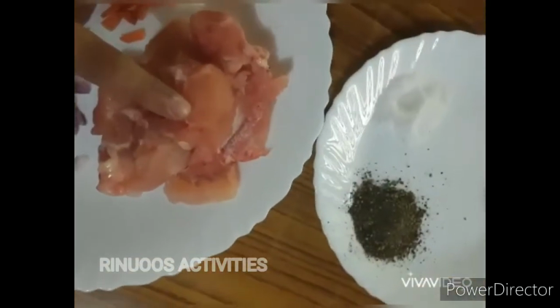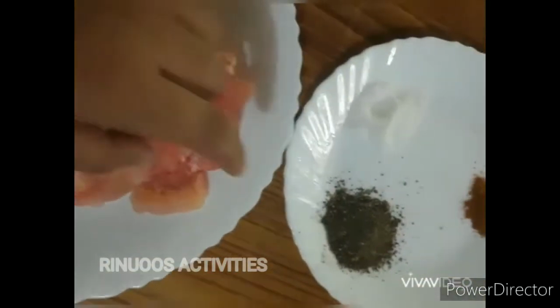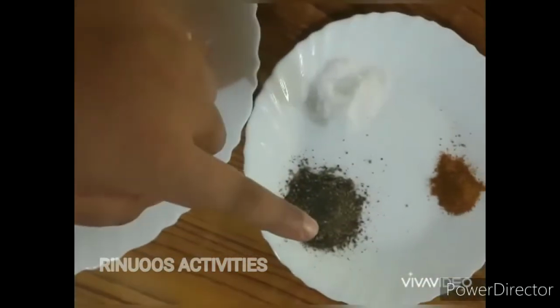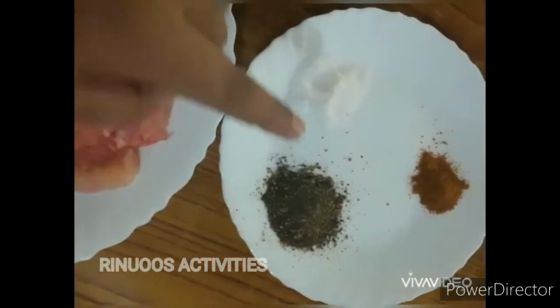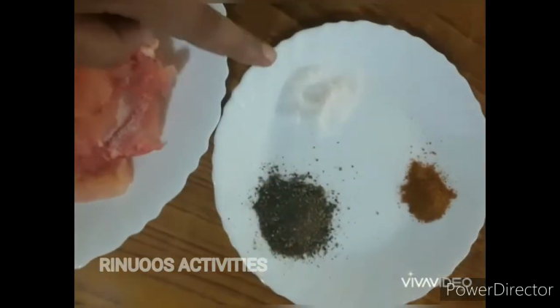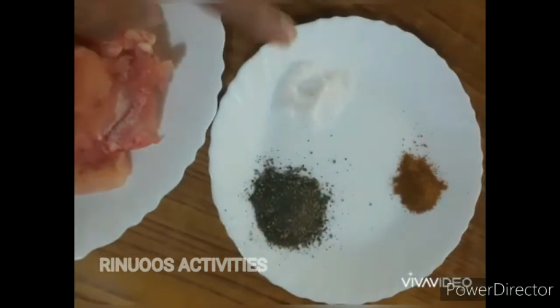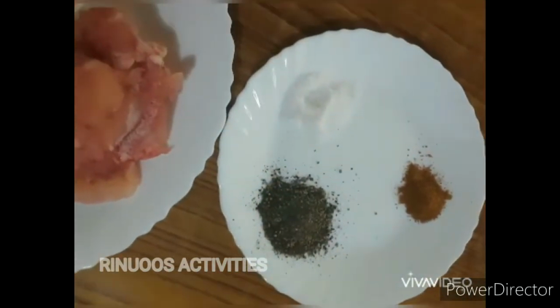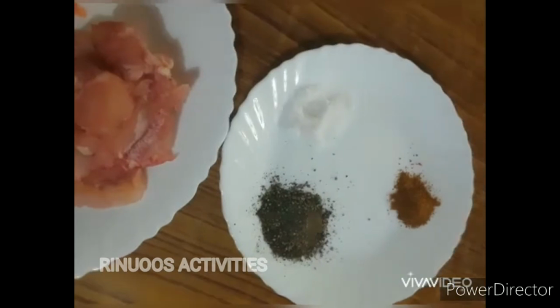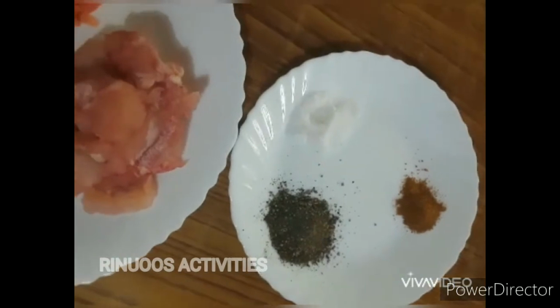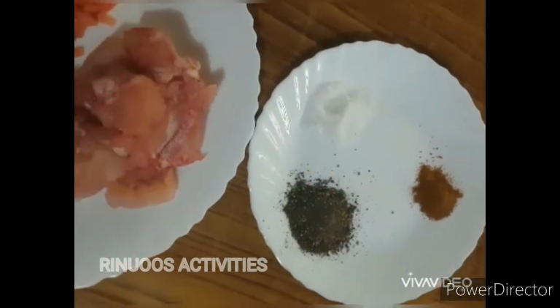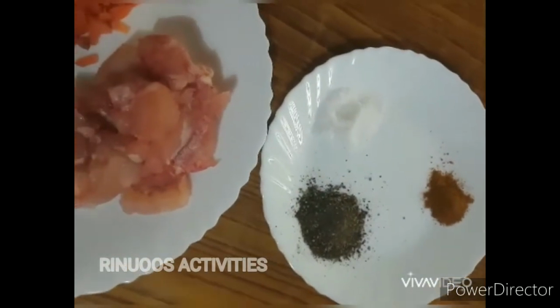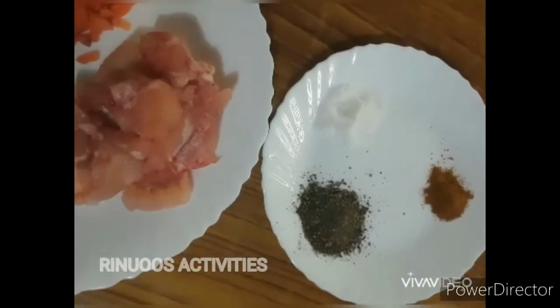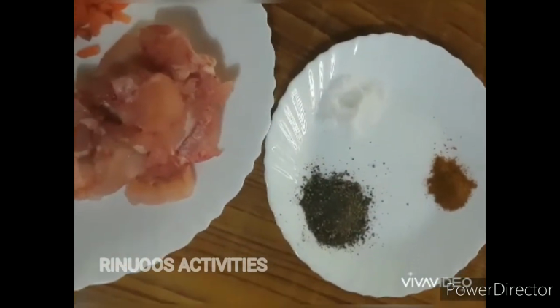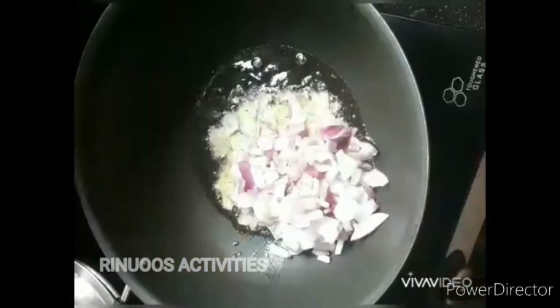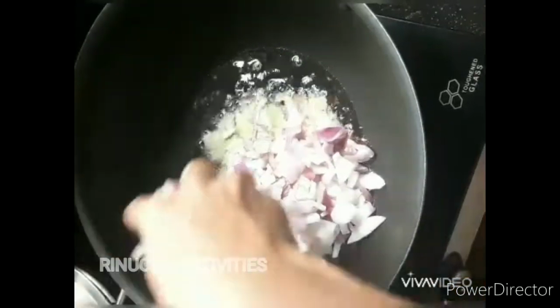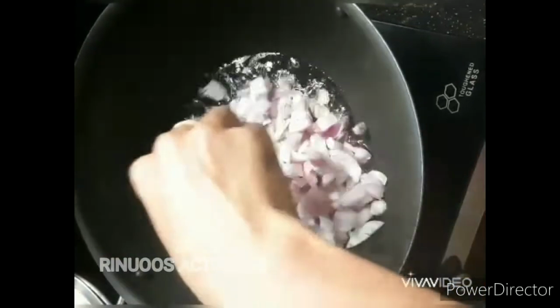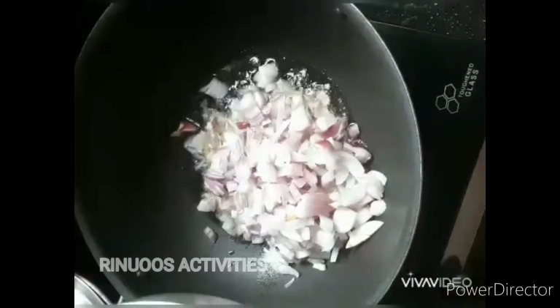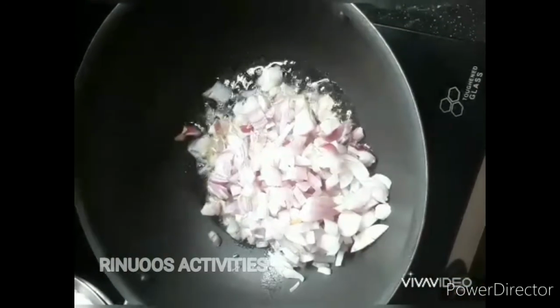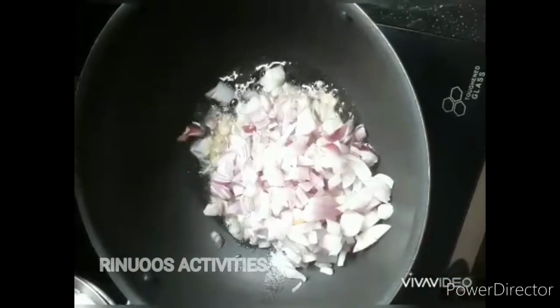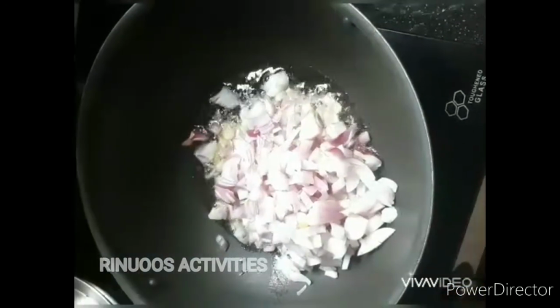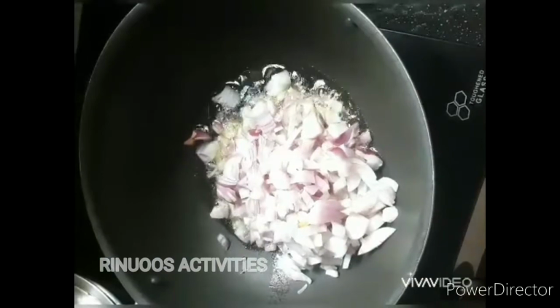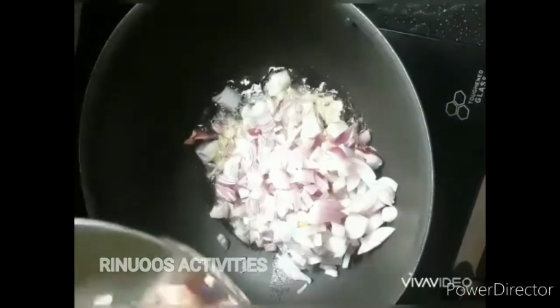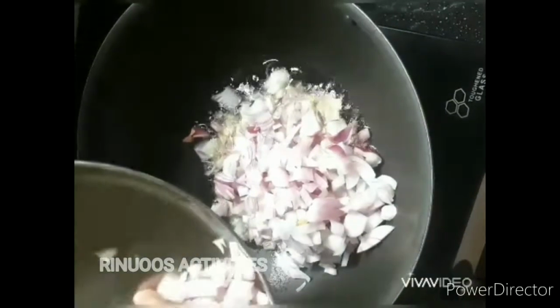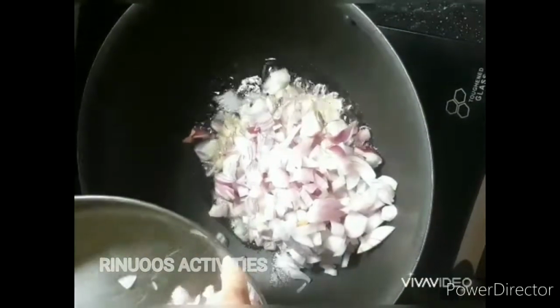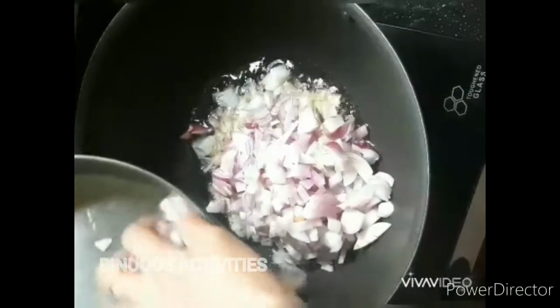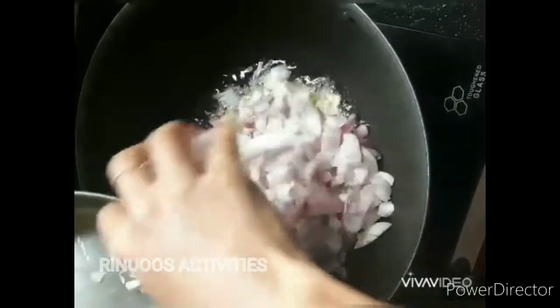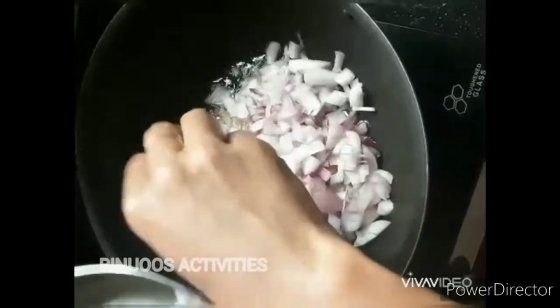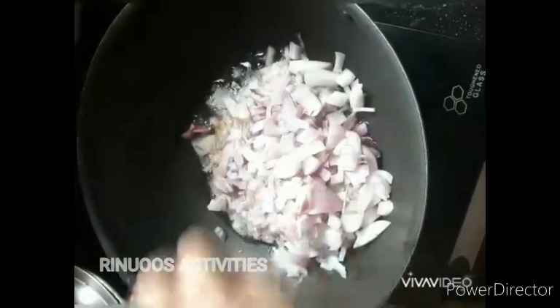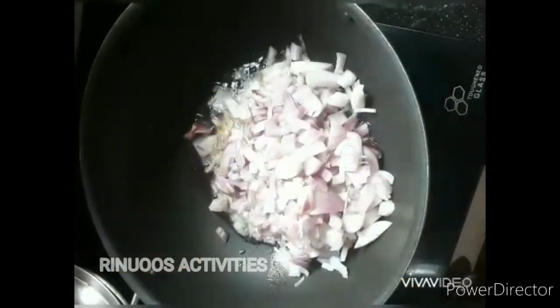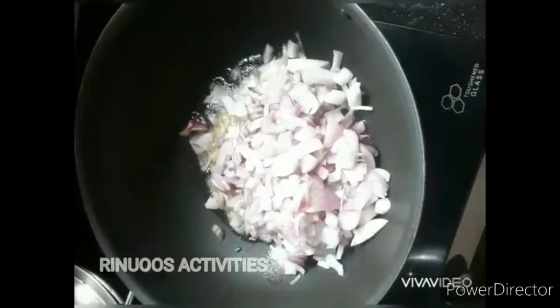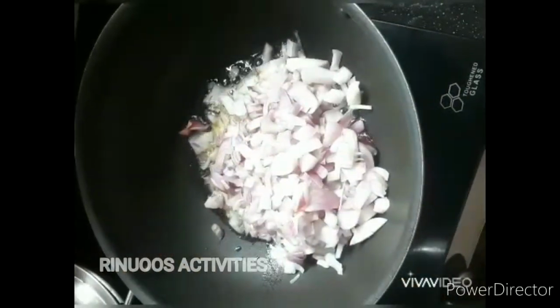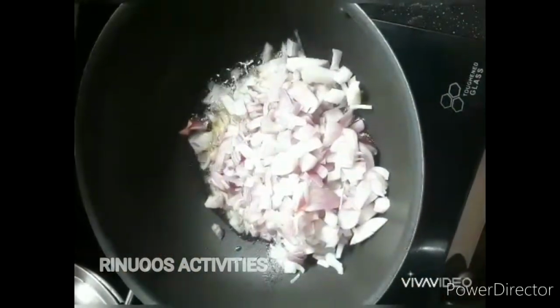Add the chicken. Add a coat of oil in order to make it.